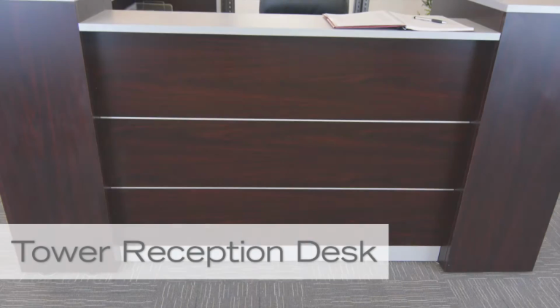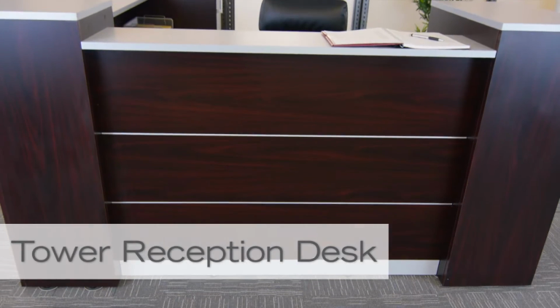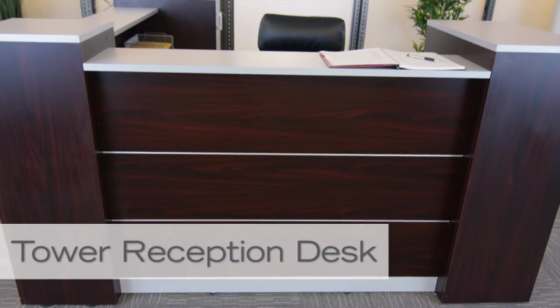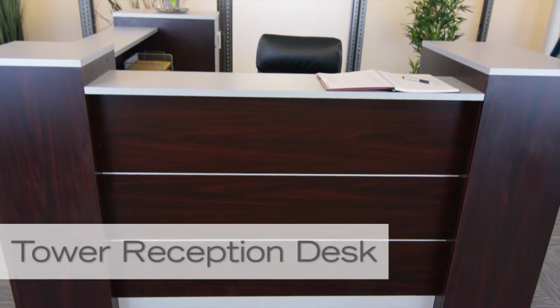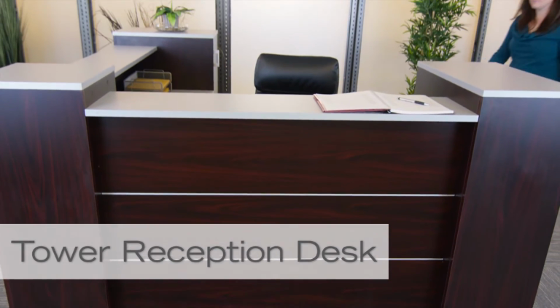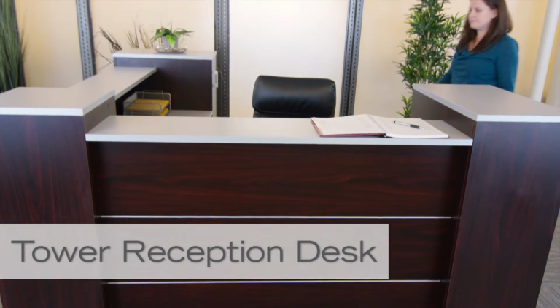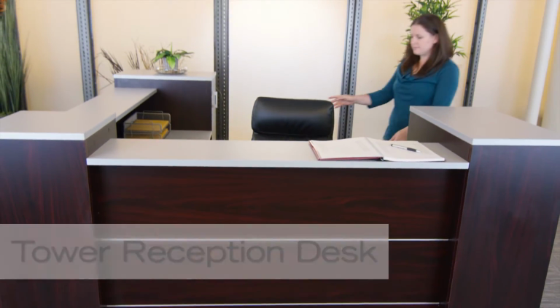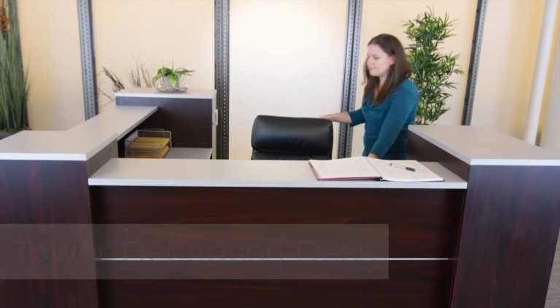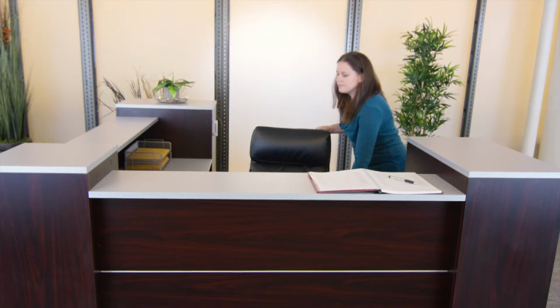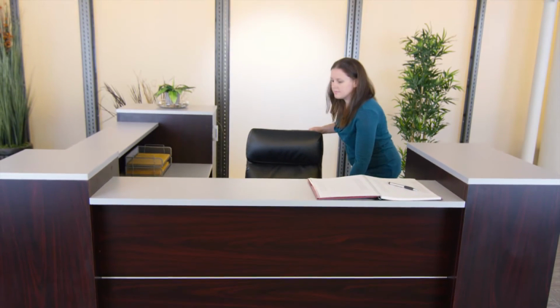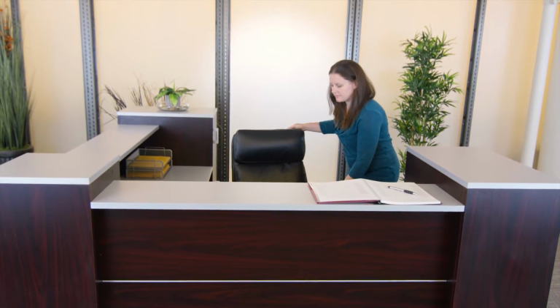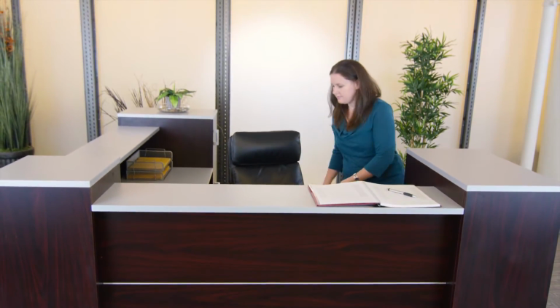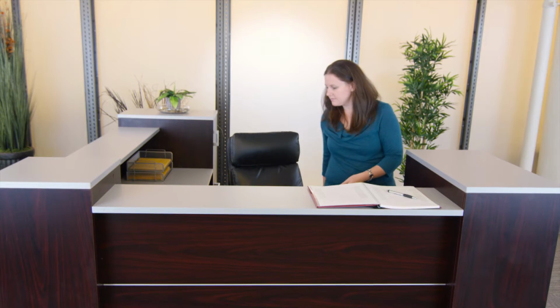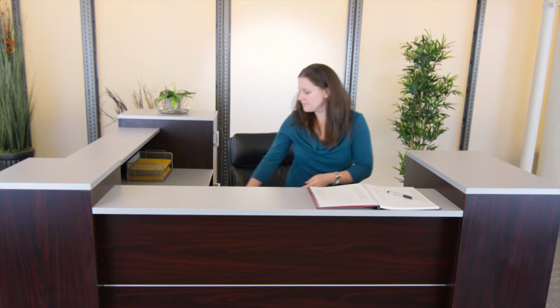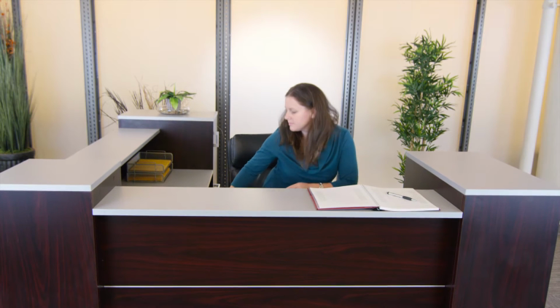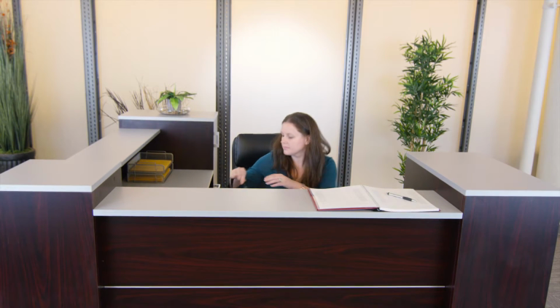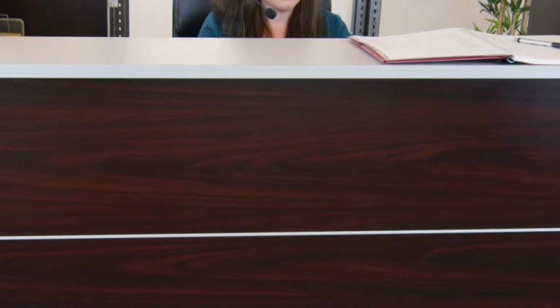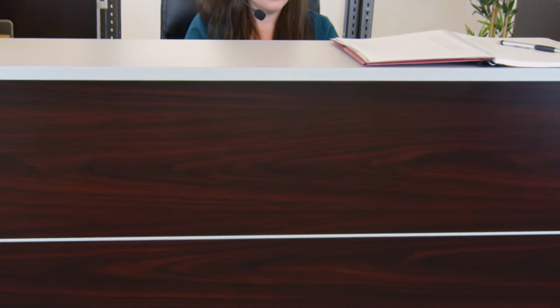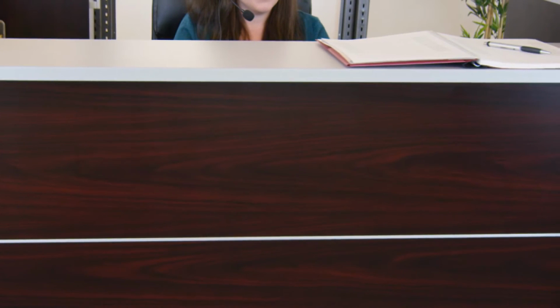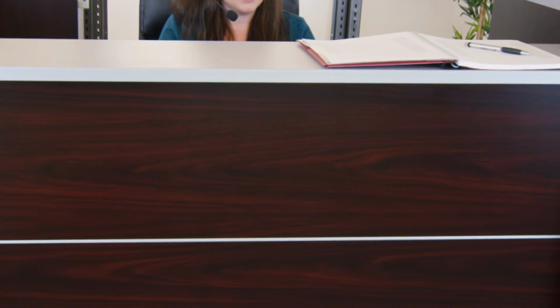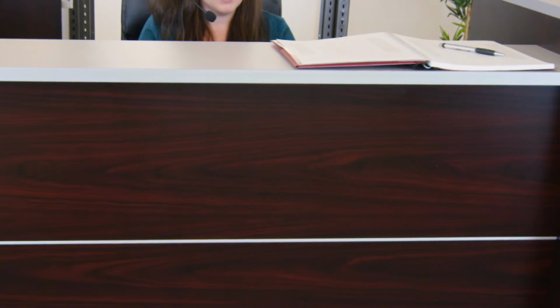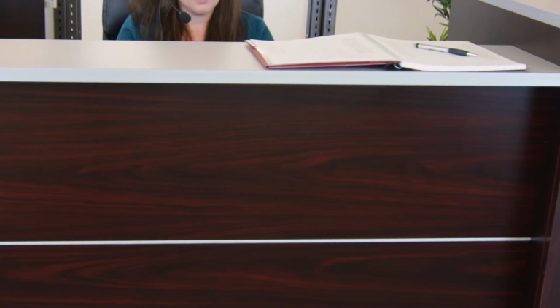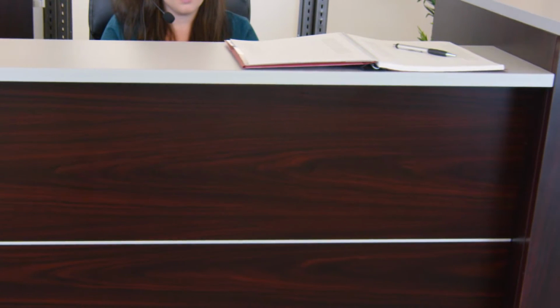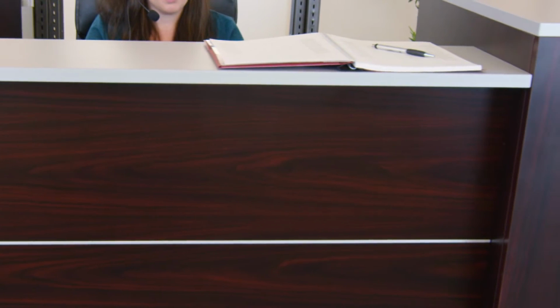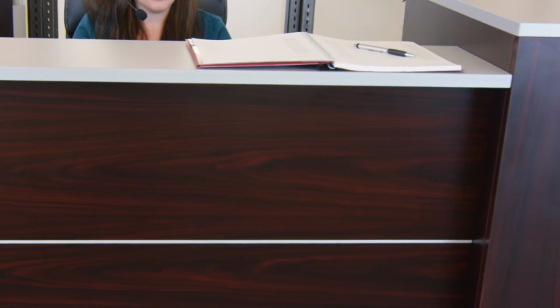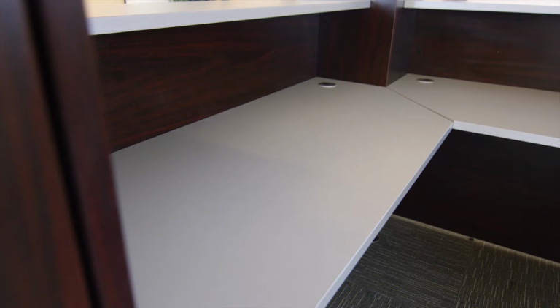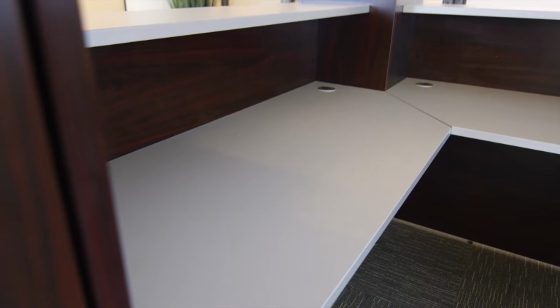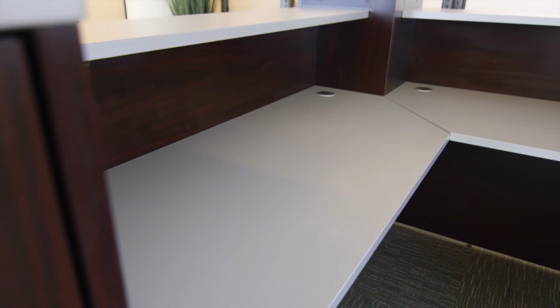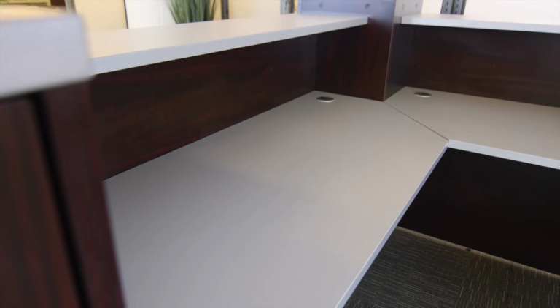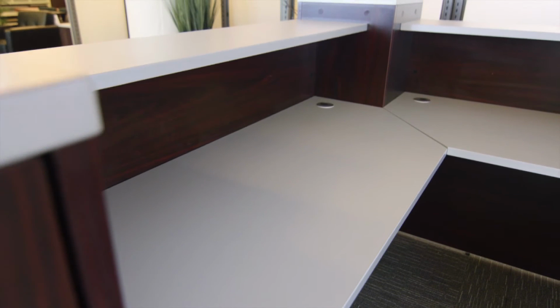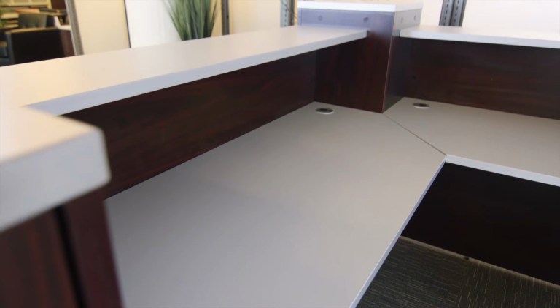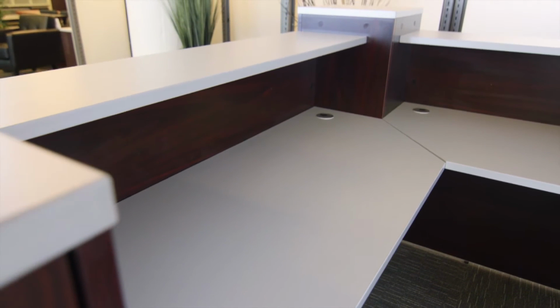This is the tower reception desk. This sophisticated desk will allow you to help all your guests in style. It's constructed with scratch-resistant mahogany laminate and a silver-grade laminate desktop and counter.